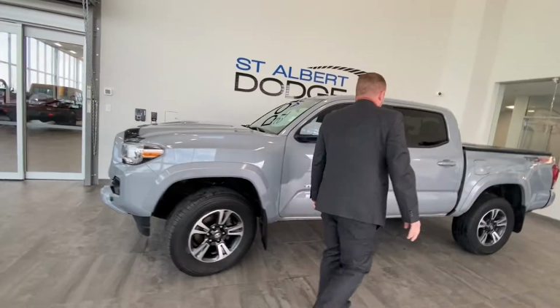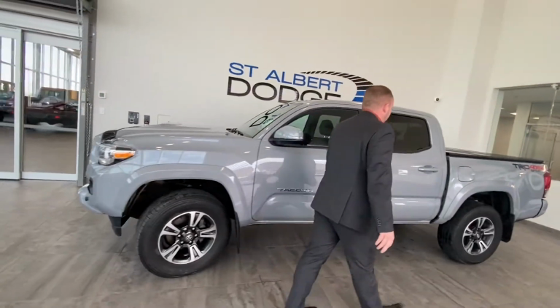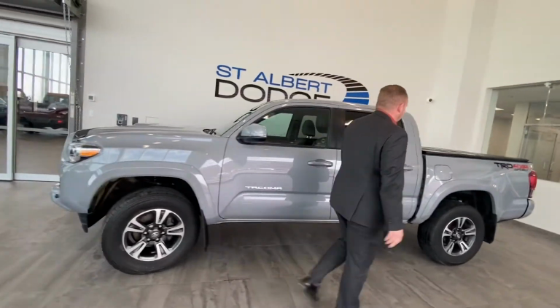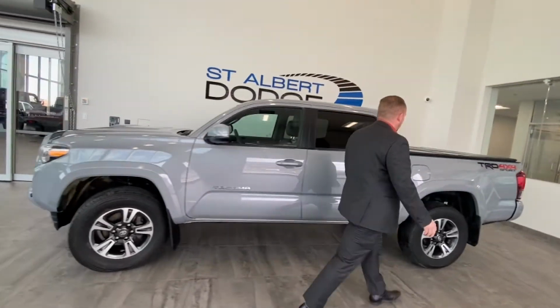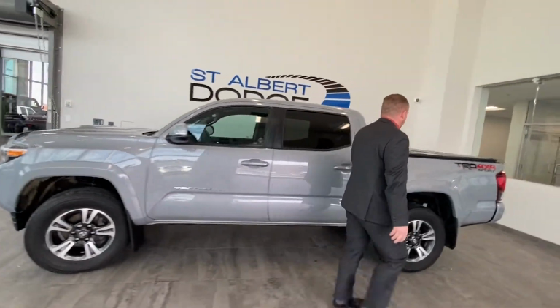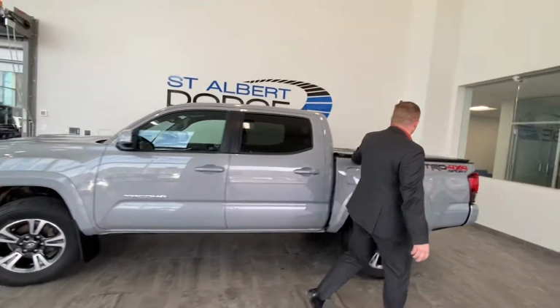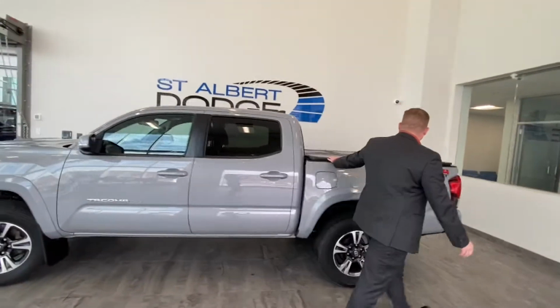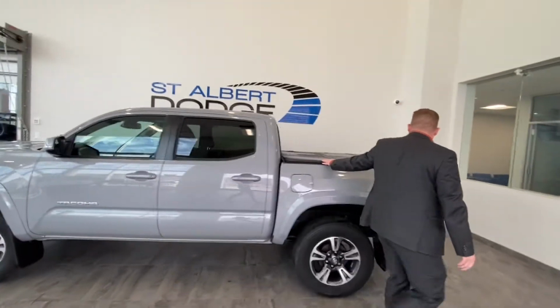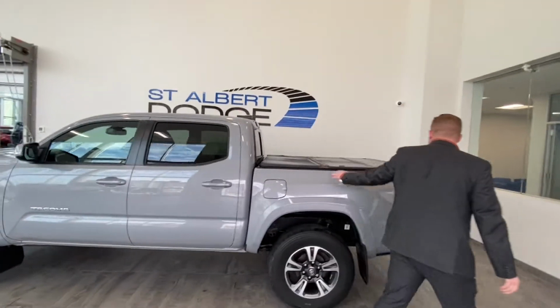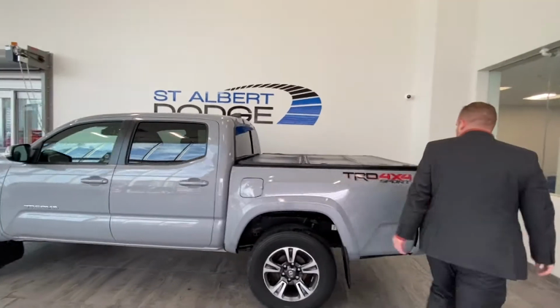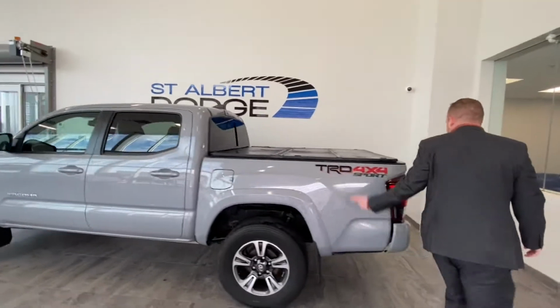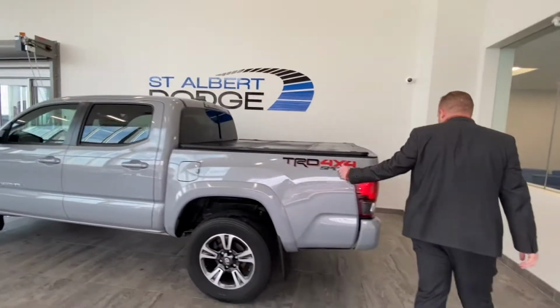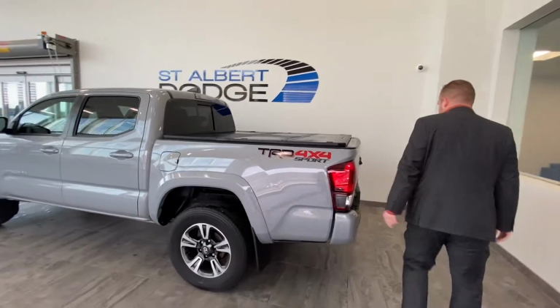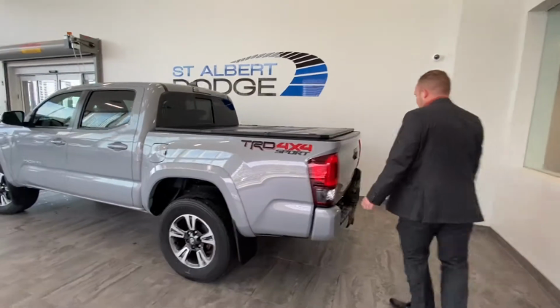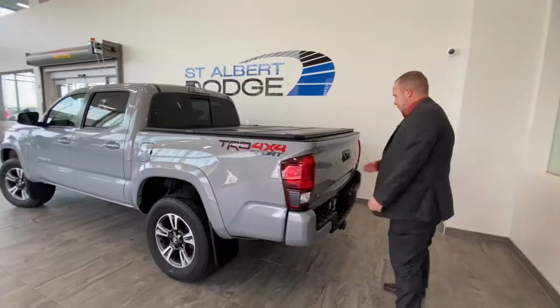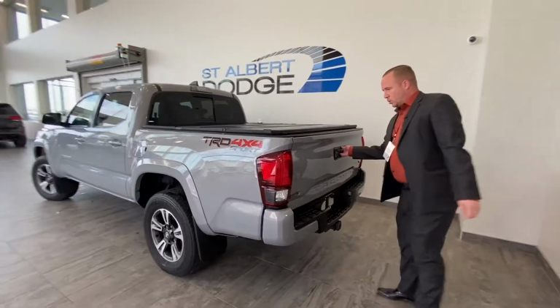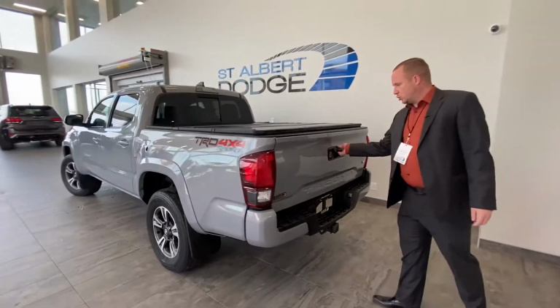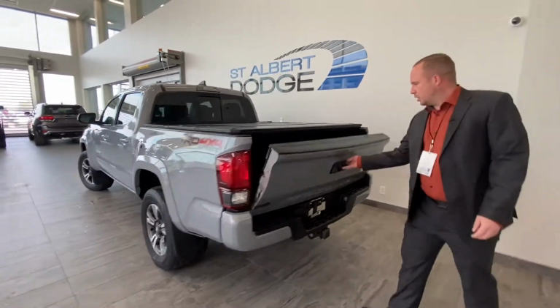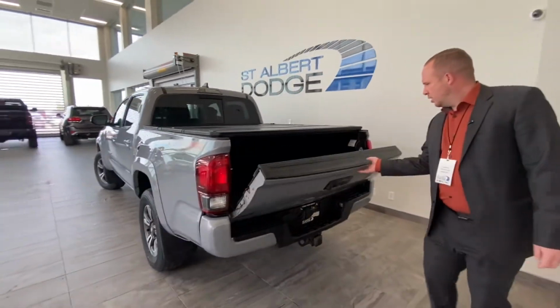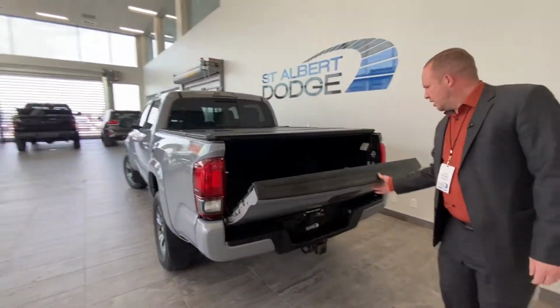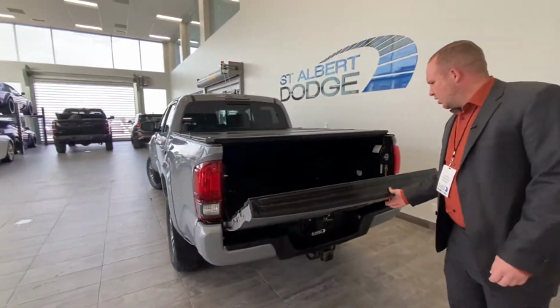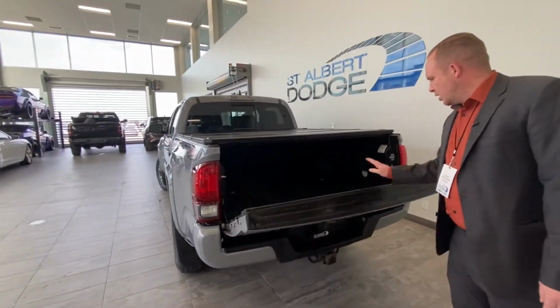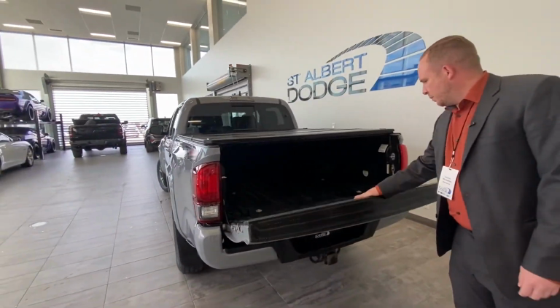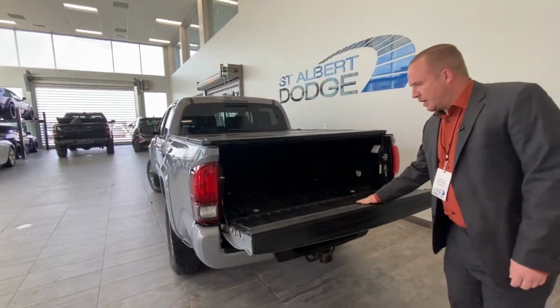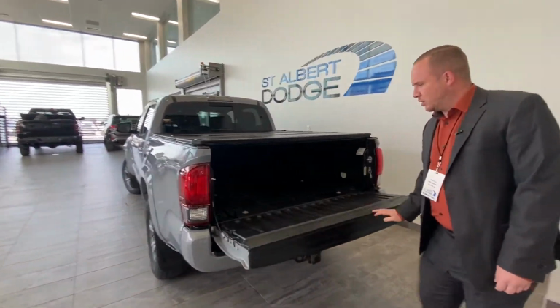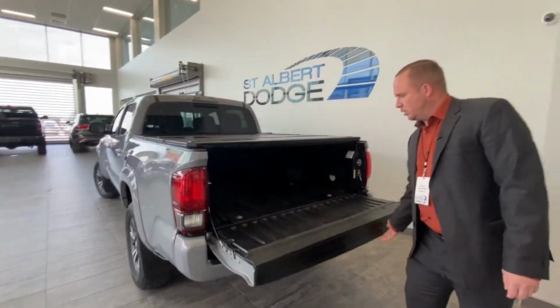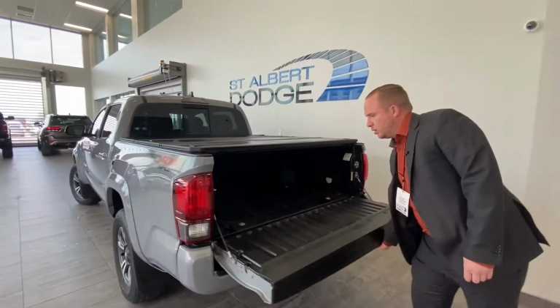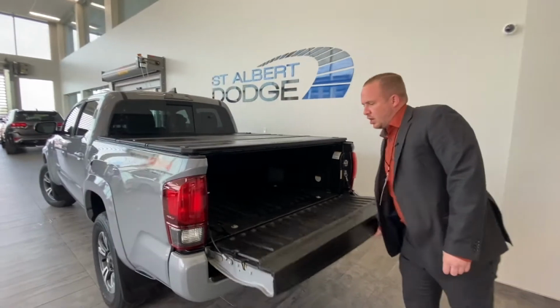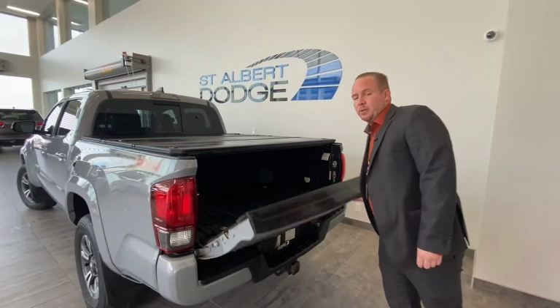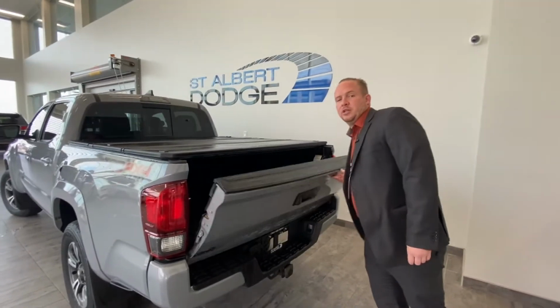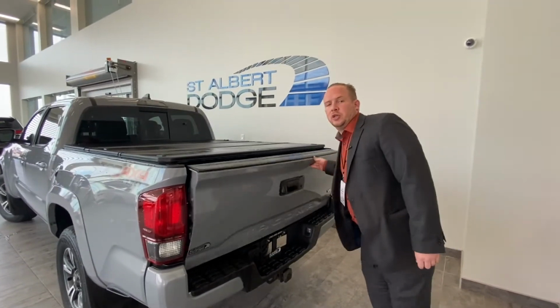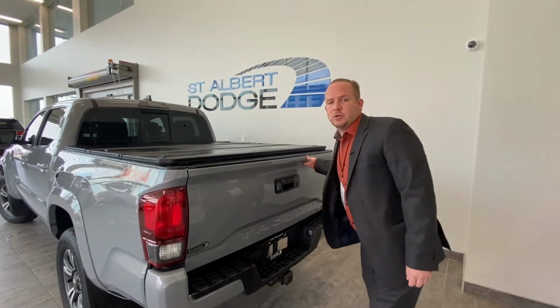Come around to the back, it's got a hard tri-fold tonneau cover on it. 4x4, small quarter-ton truck. It's got a bed liner as well. Come onto the interior and I'll show you some more stuff.